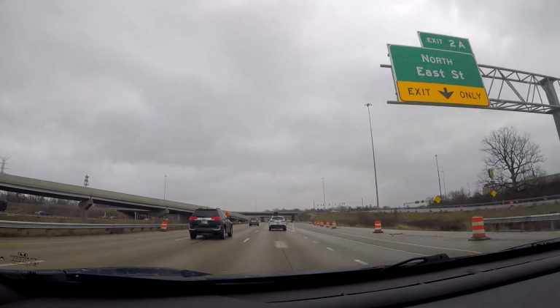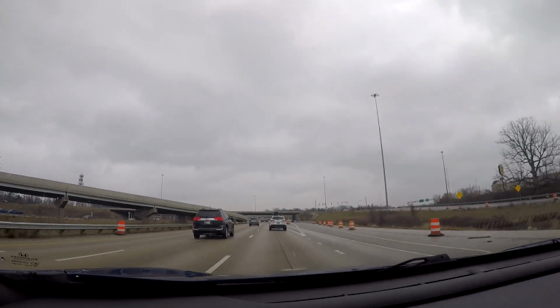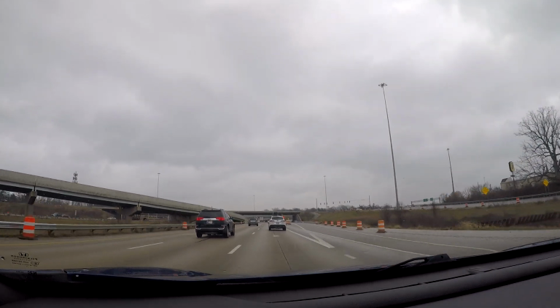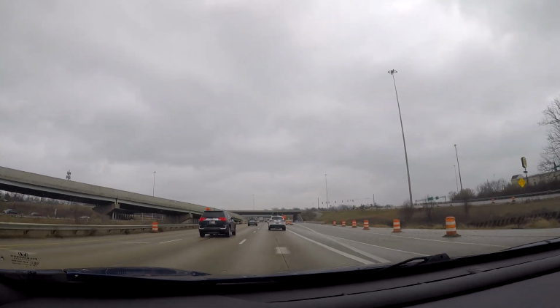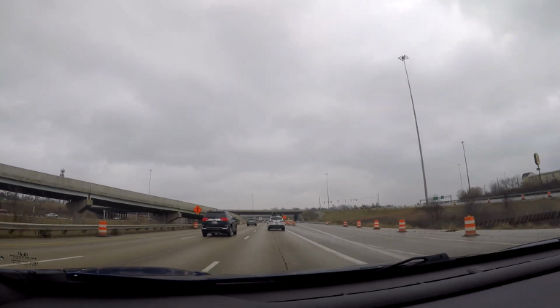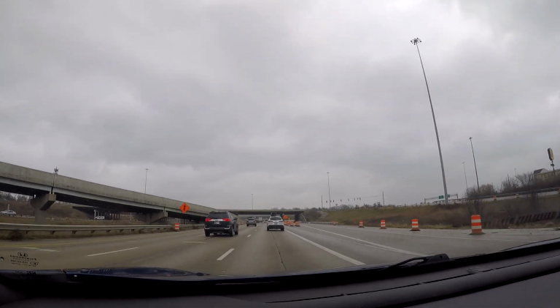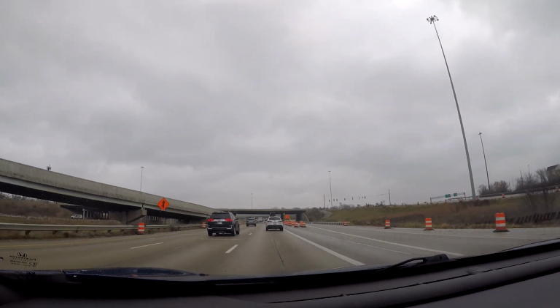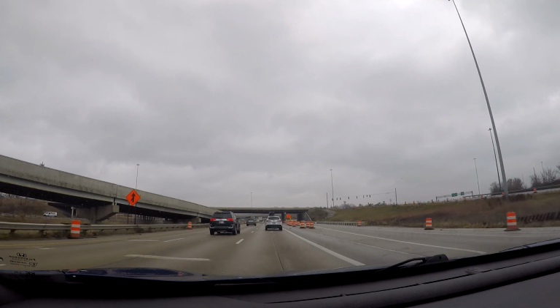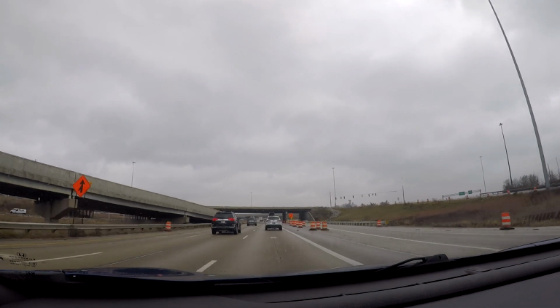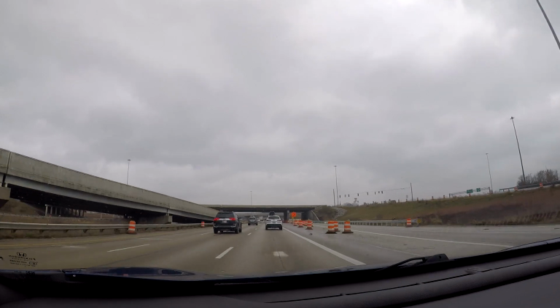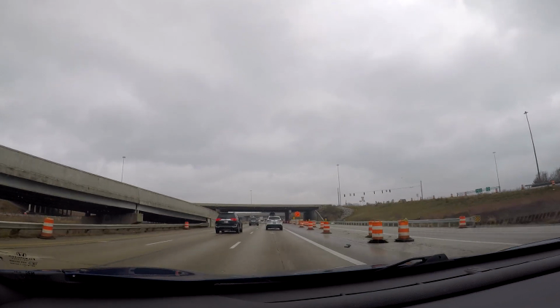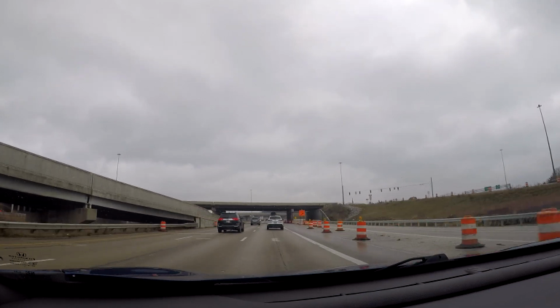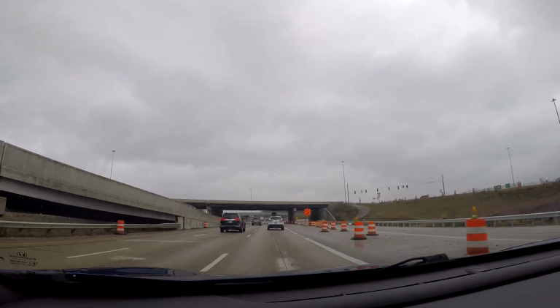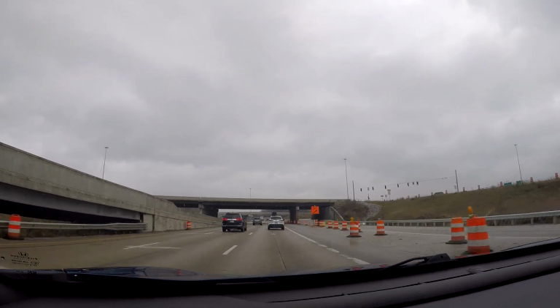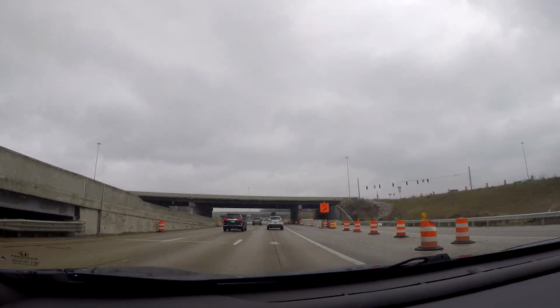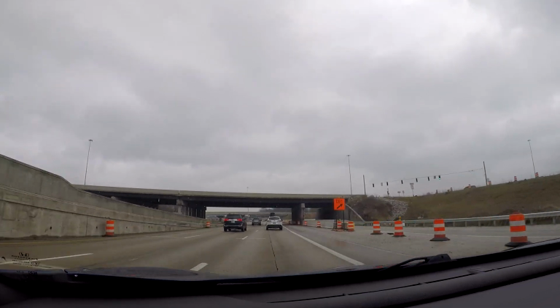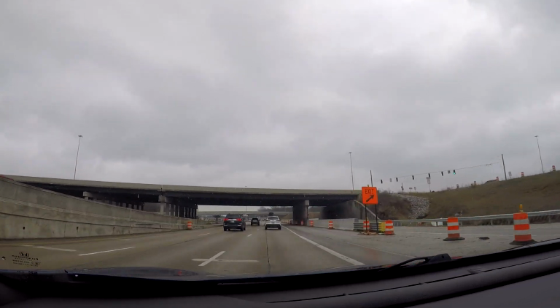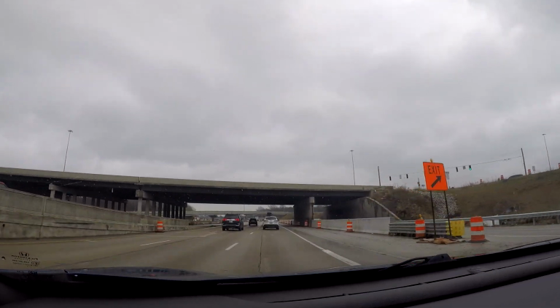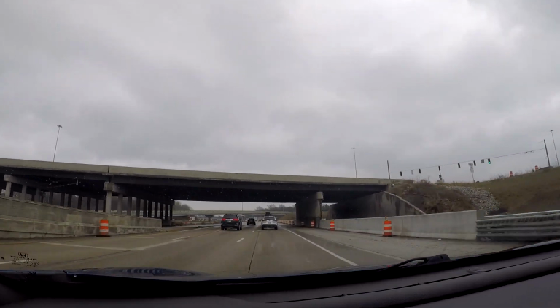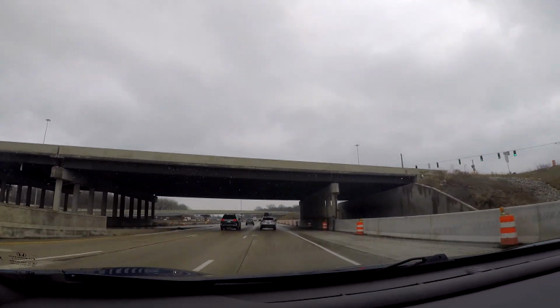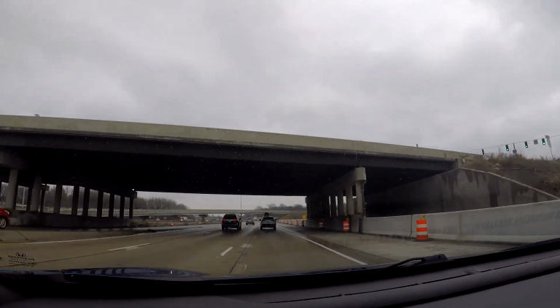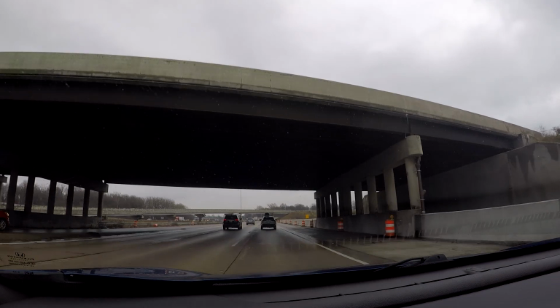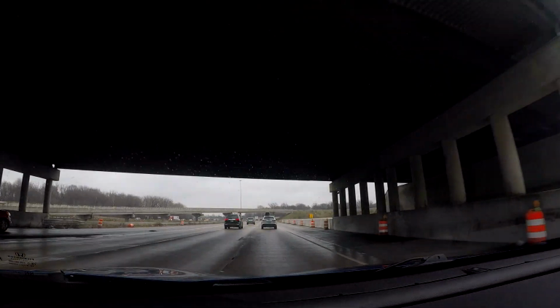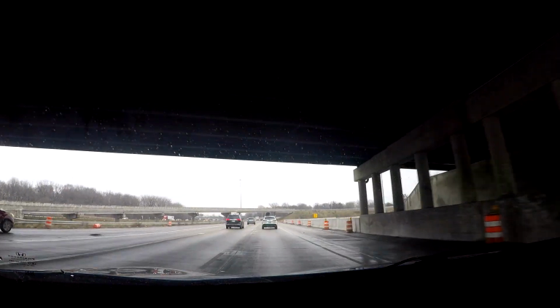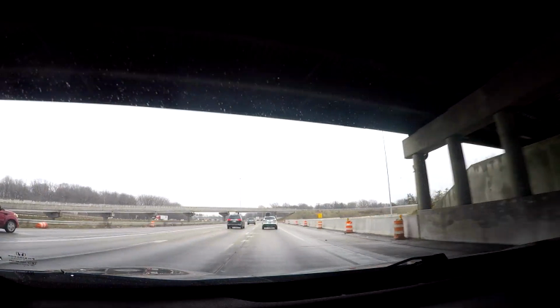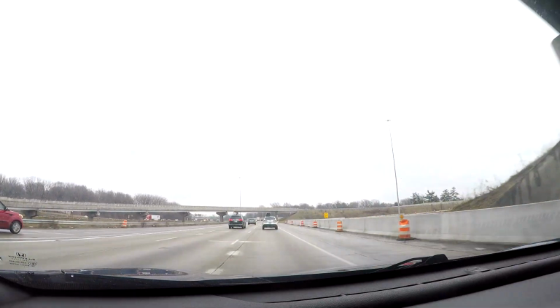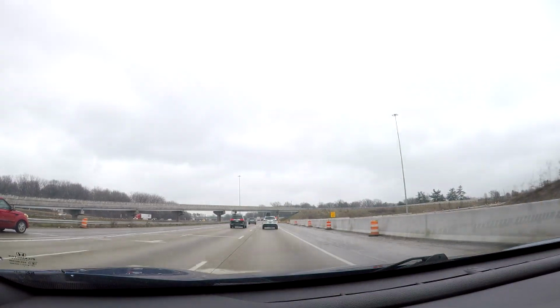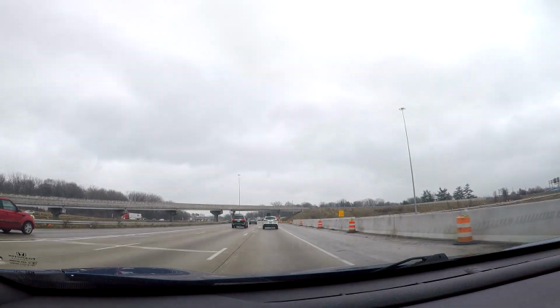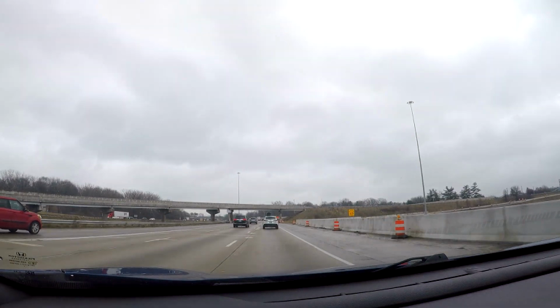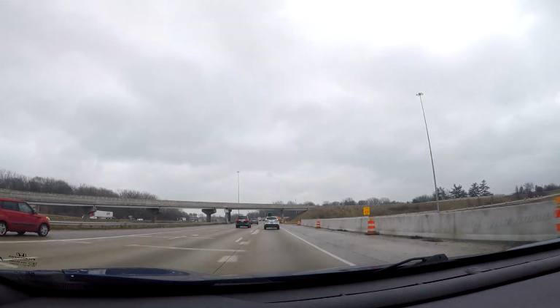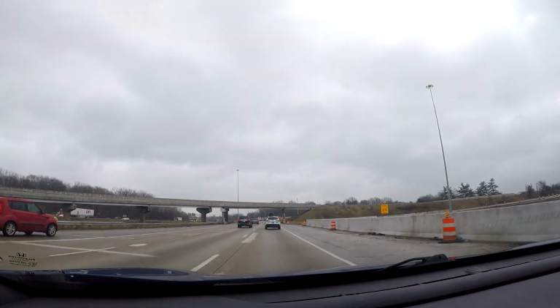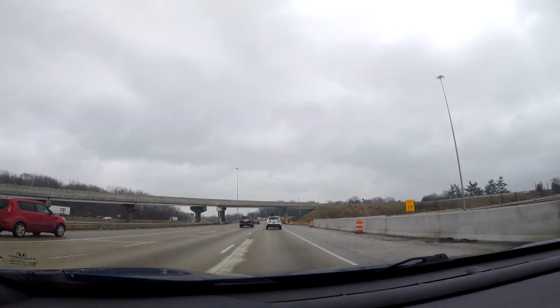The first exit back there is the exit for Highway 31, which goes up into downtown Indianapolis. Highway 31 heads north toward South Bend, Indiana, and then eventually up into the western part of Michigan.